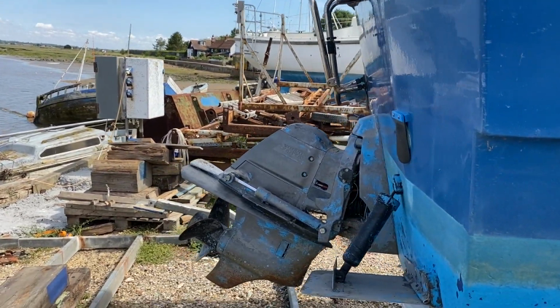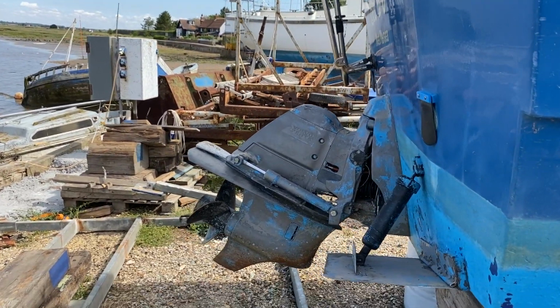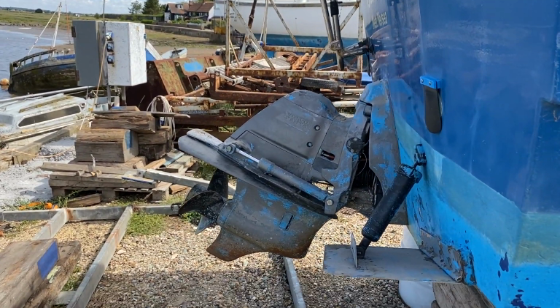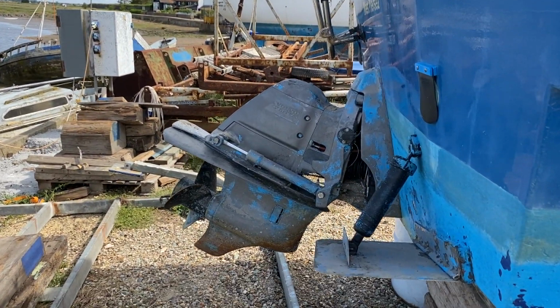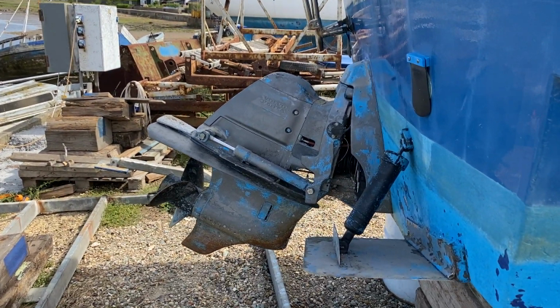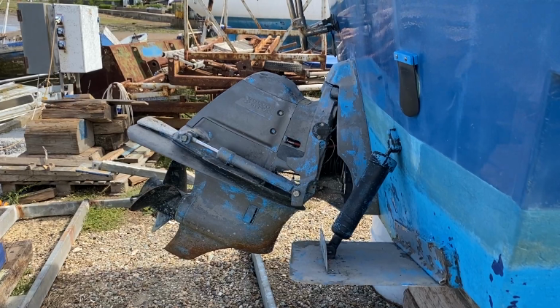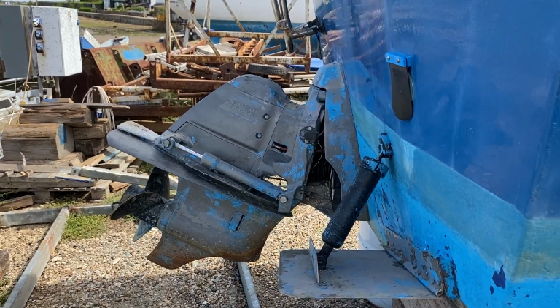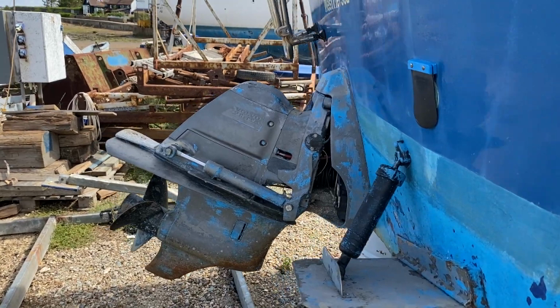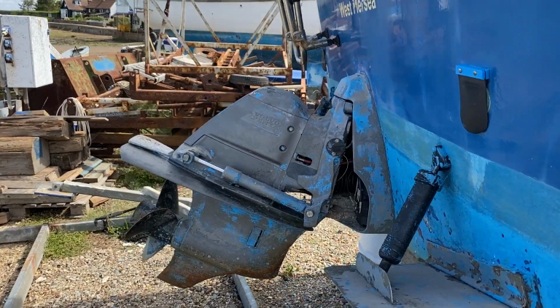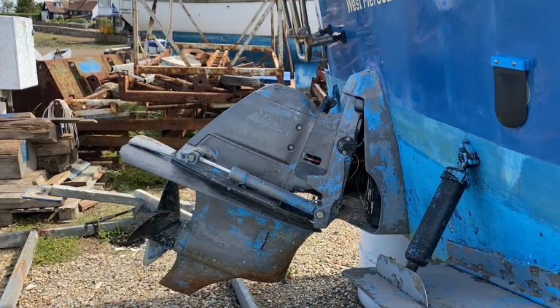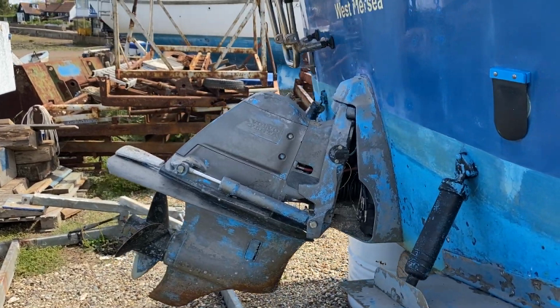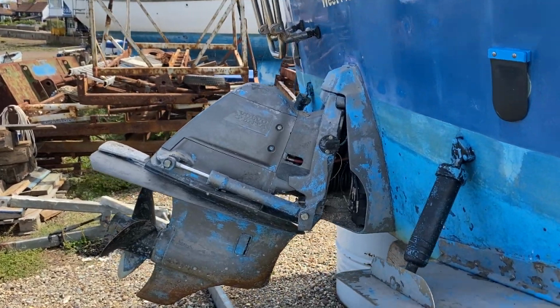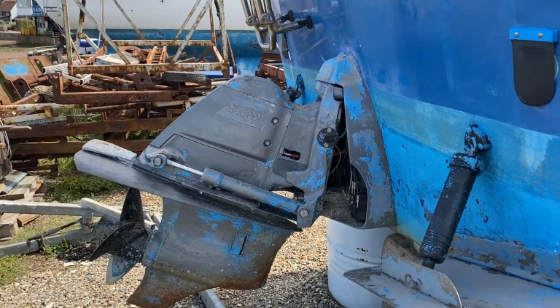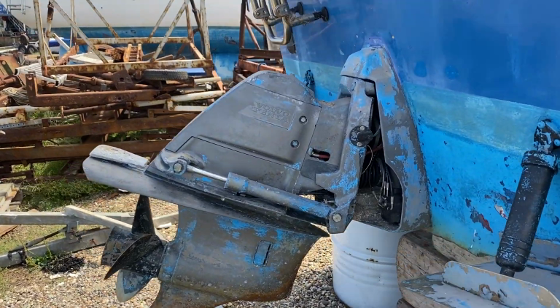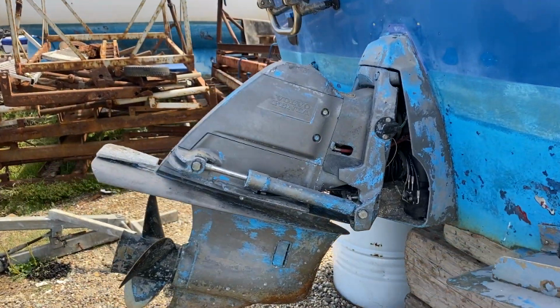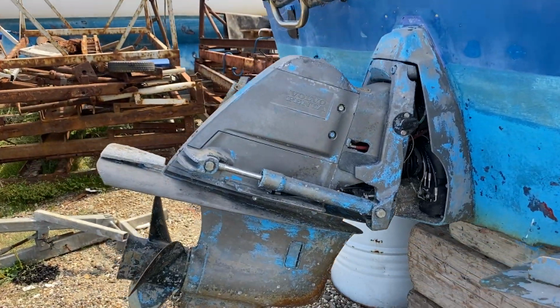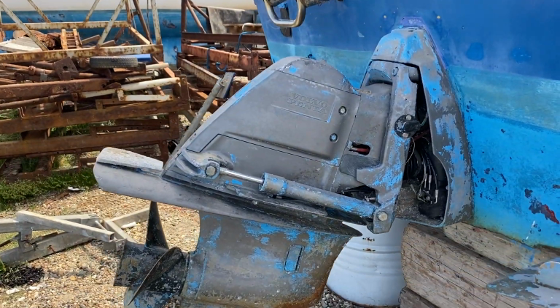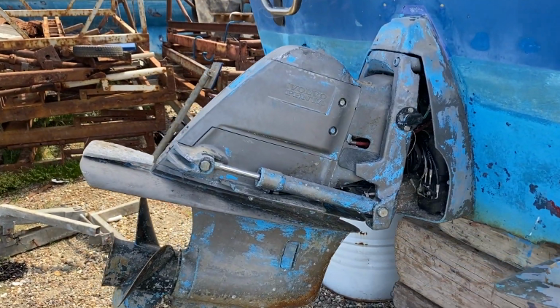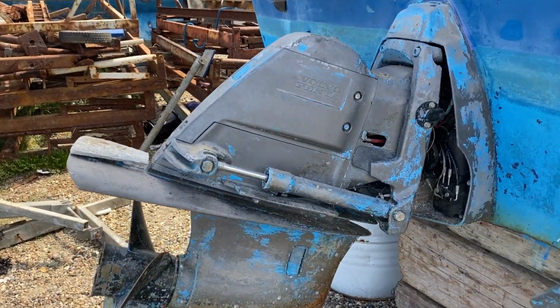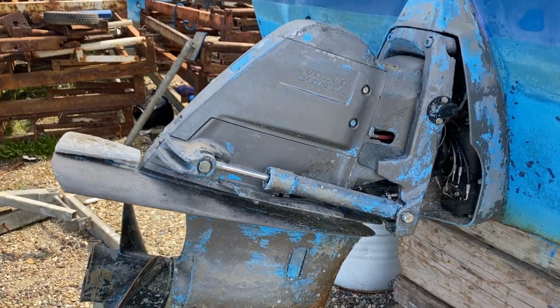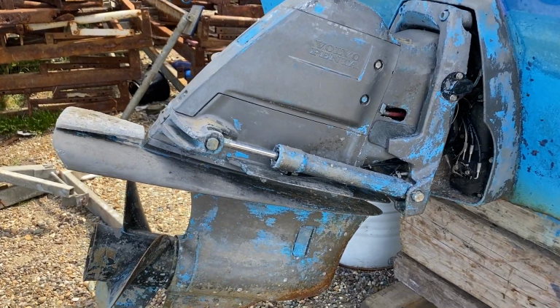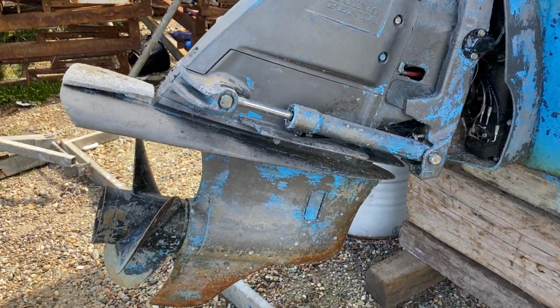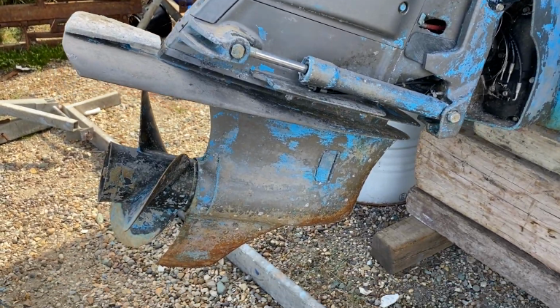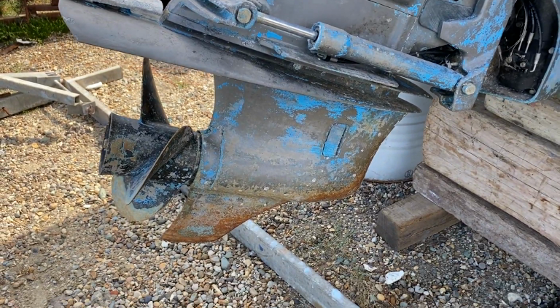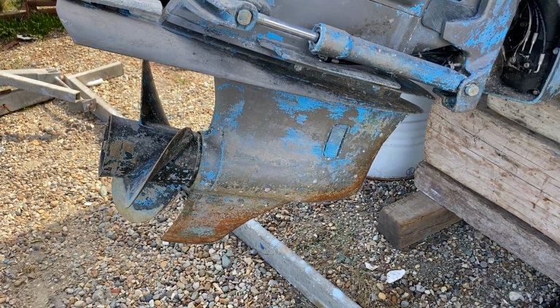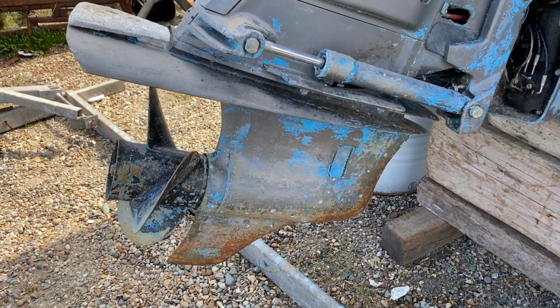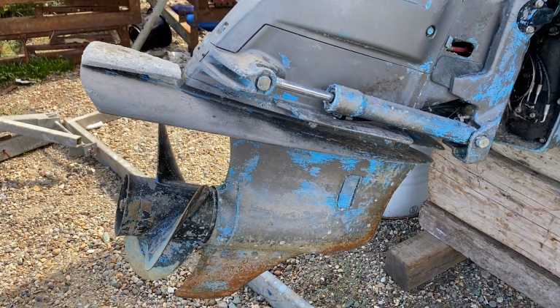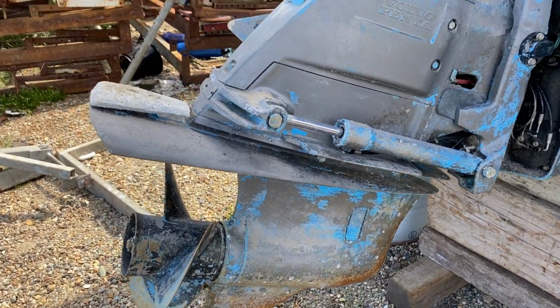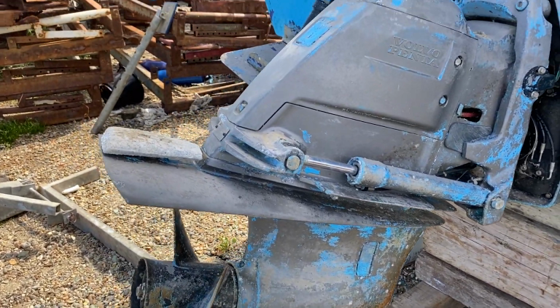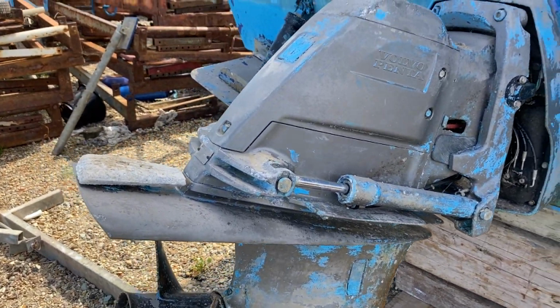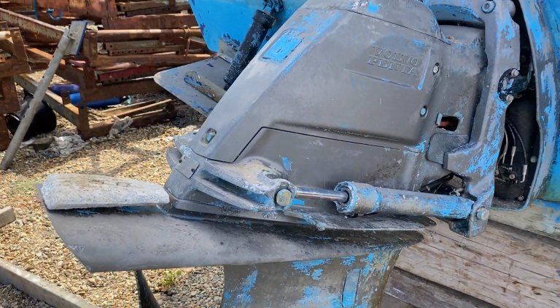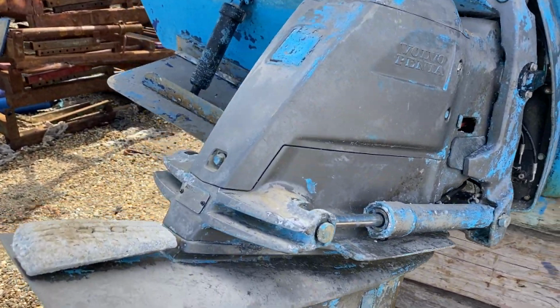We've got a Volvo engine and an outdrive attached to that. The current owner has looked after her and it was serviced earlier this year.